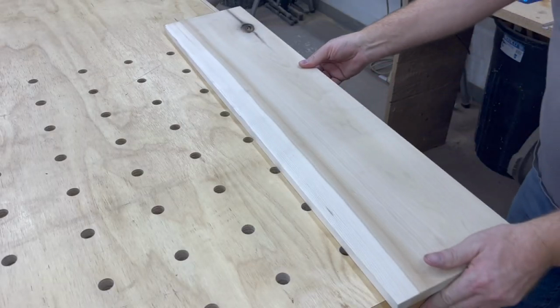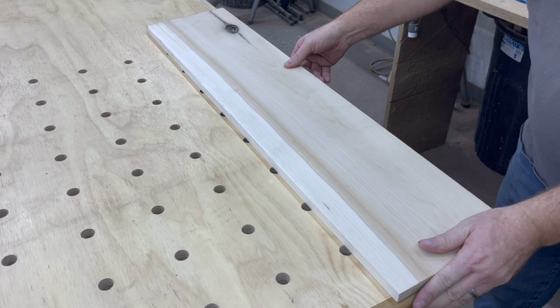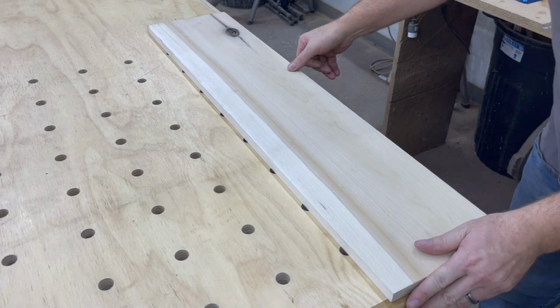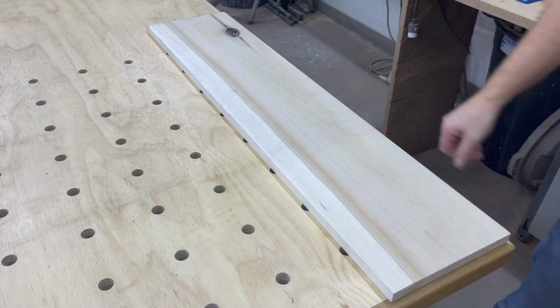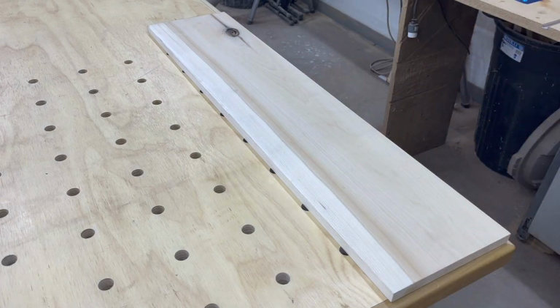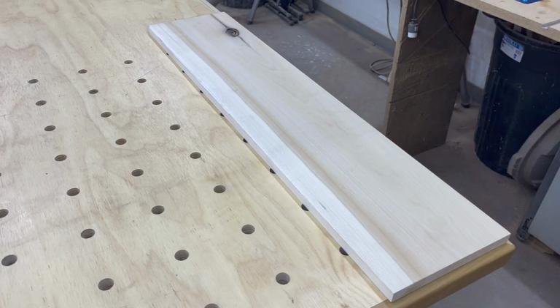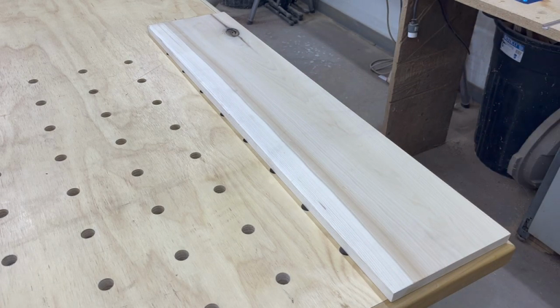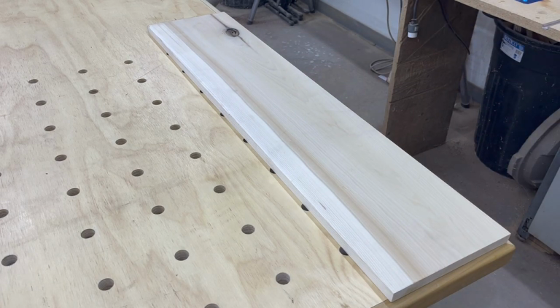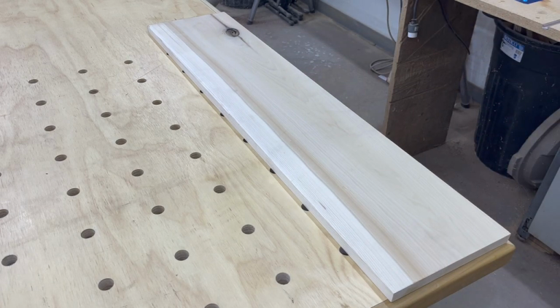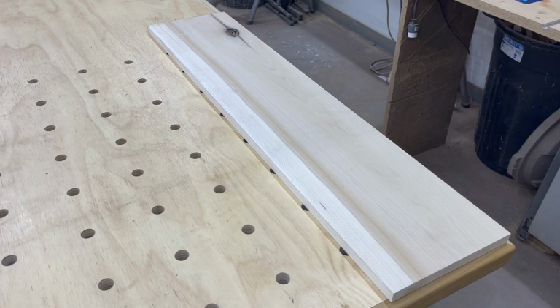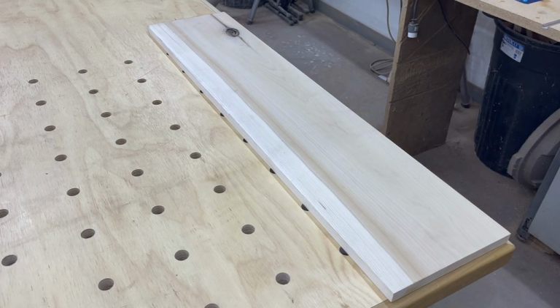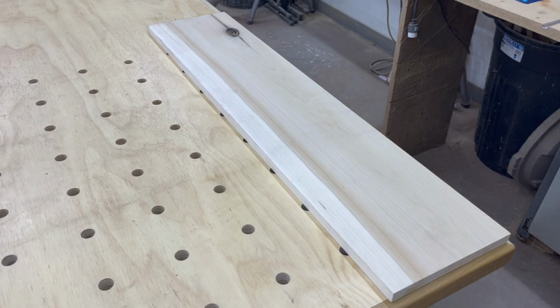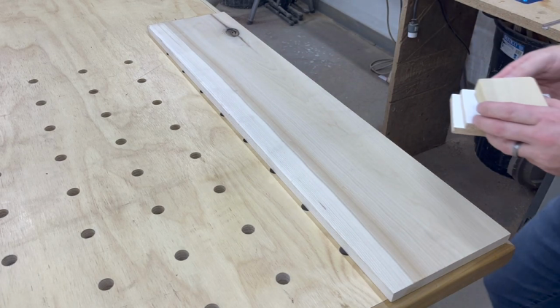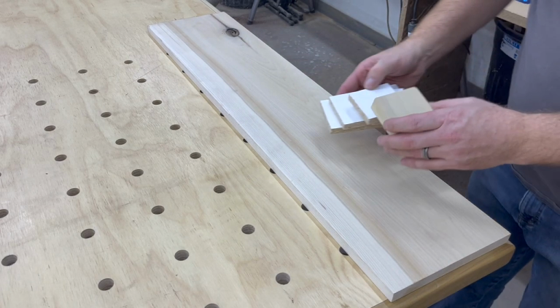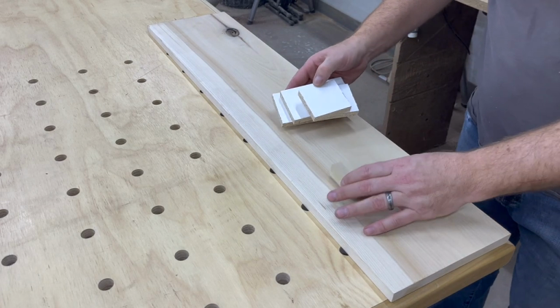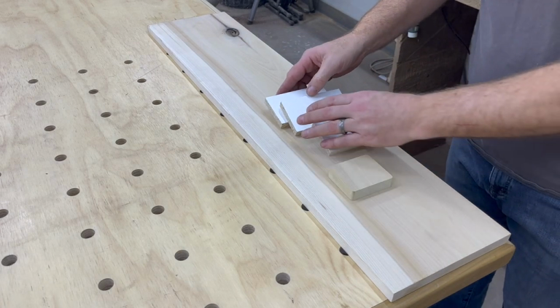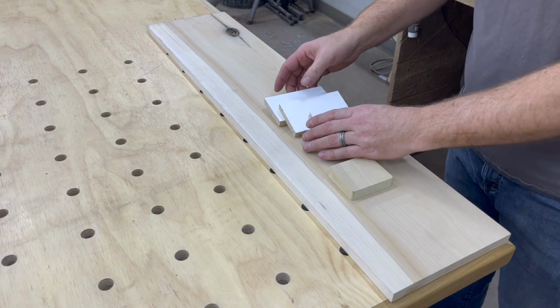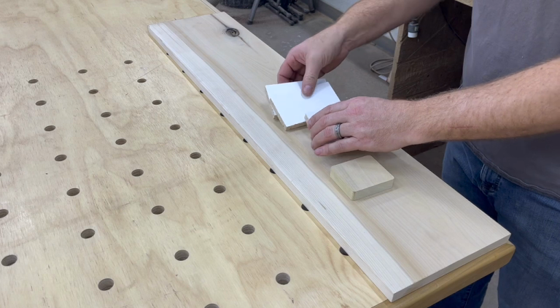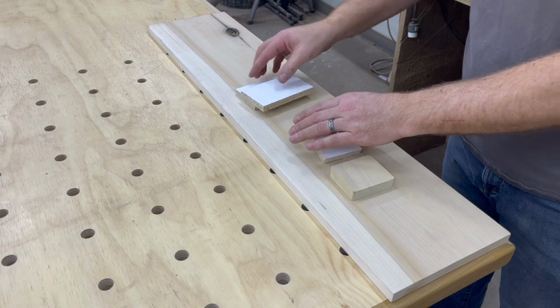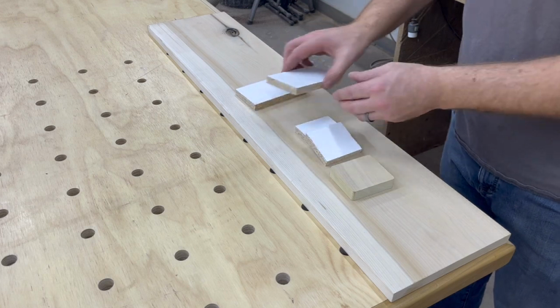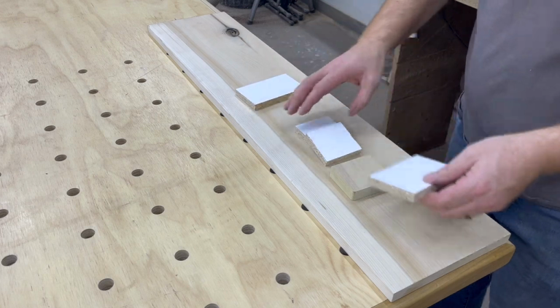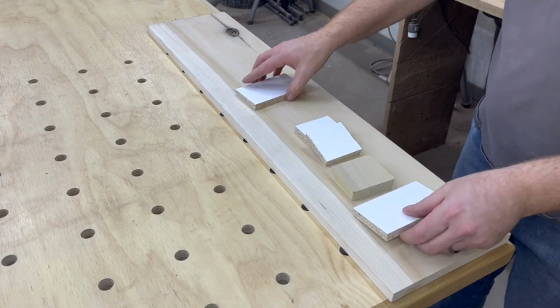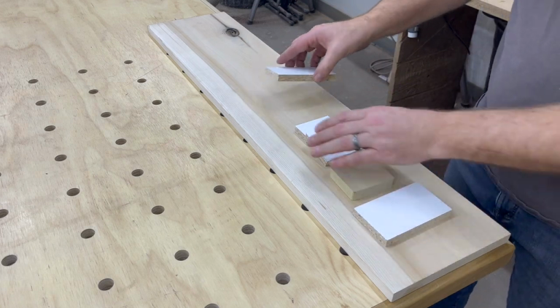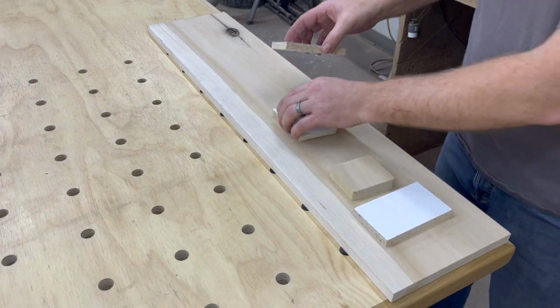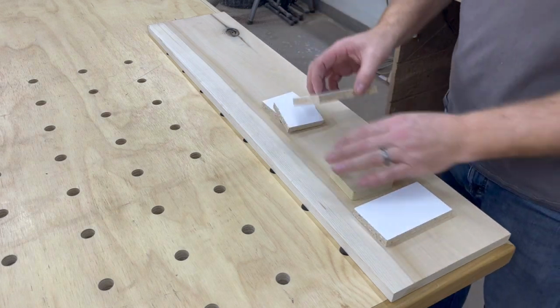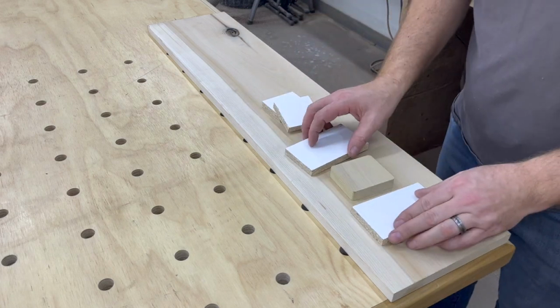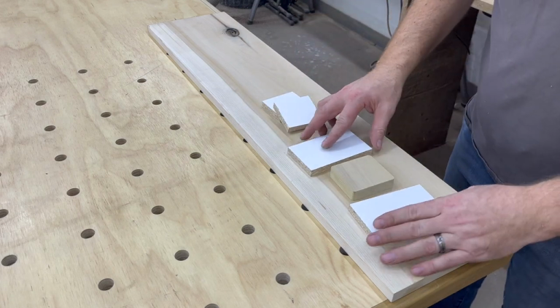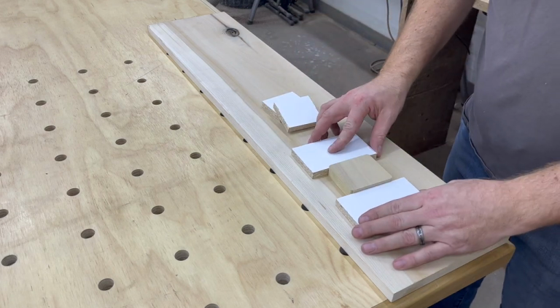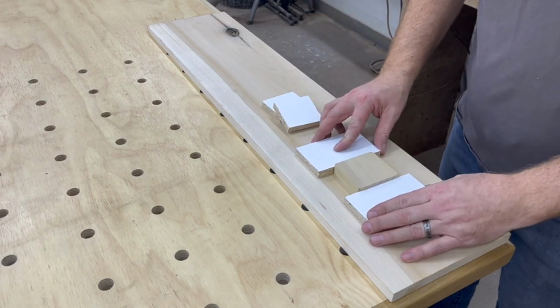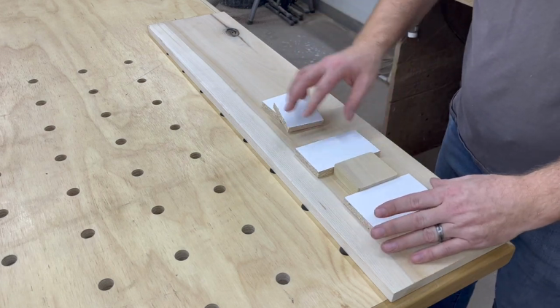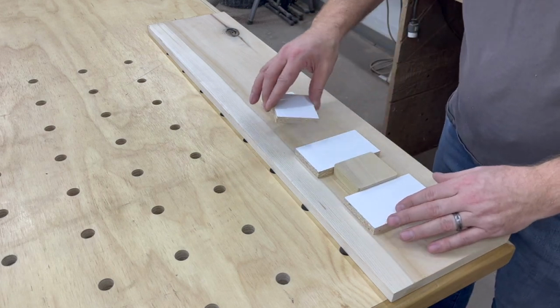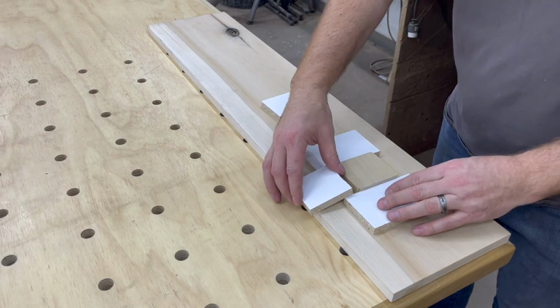For this video I just grabbed an extra piece of poplar I had laying around — I'll just cut the patch in on one end. Set the patch wherever you need it to be and then figure out your orientation of the guide pieces around it.